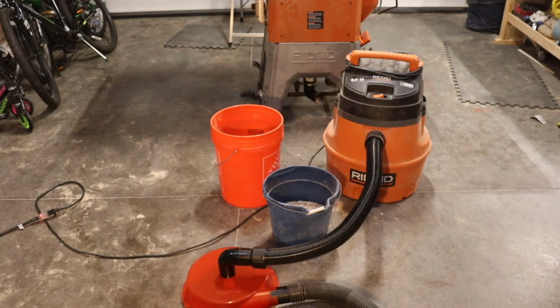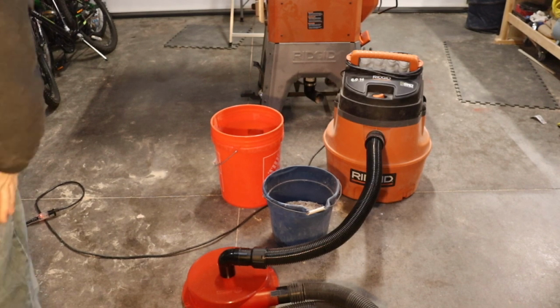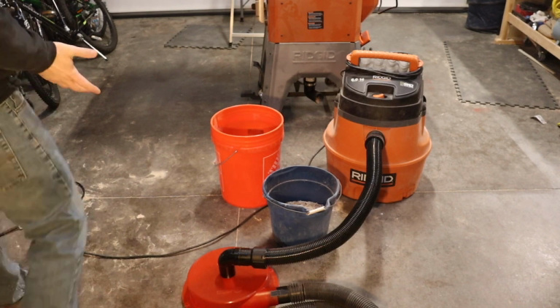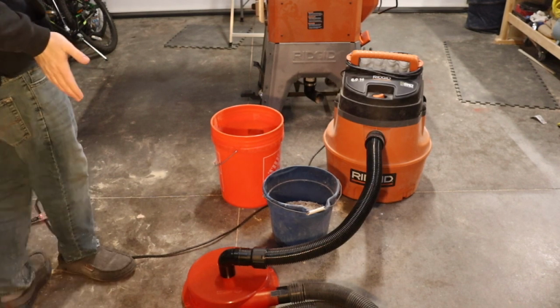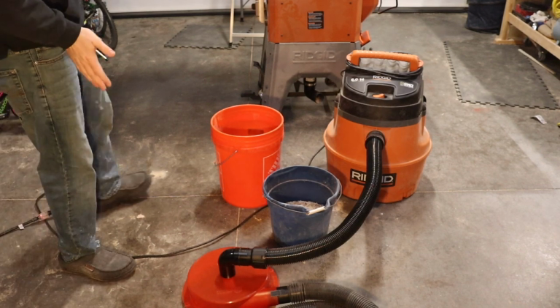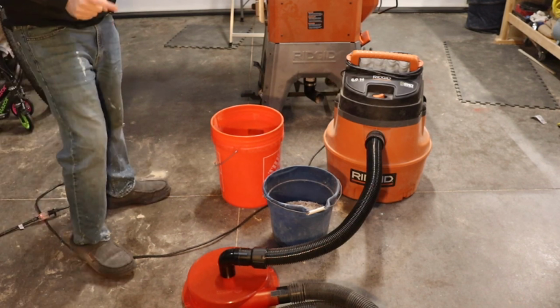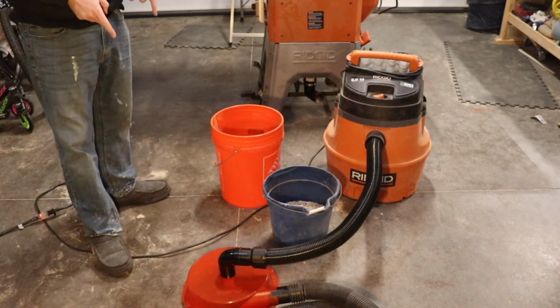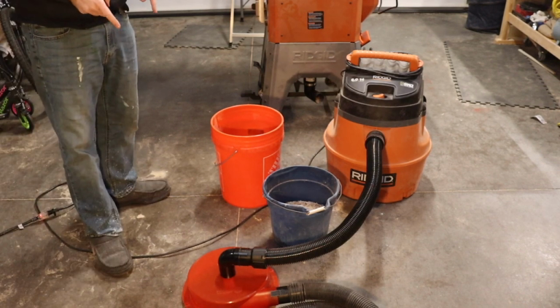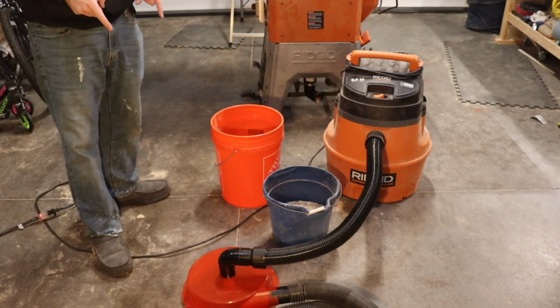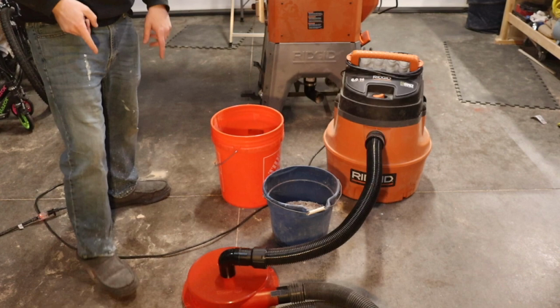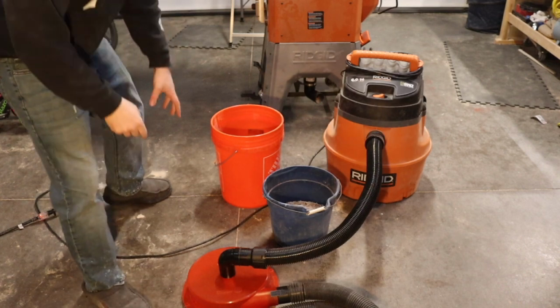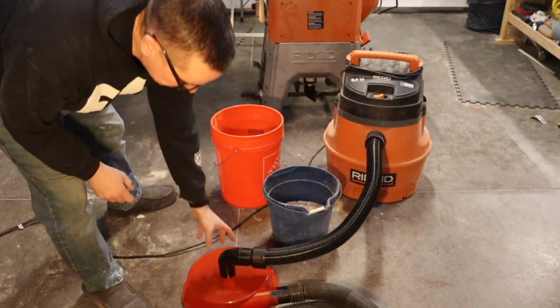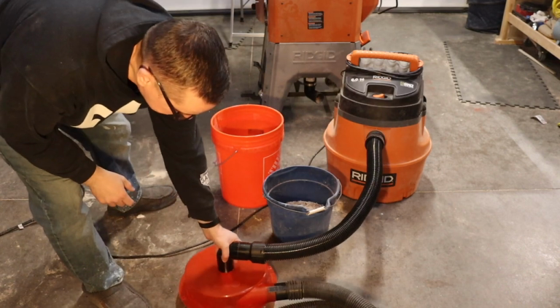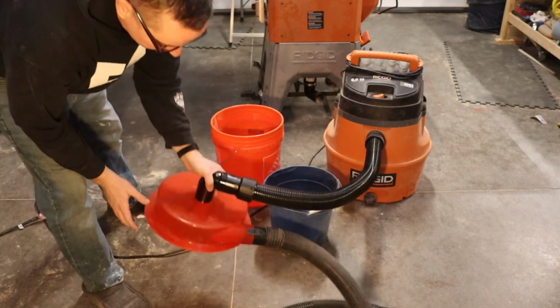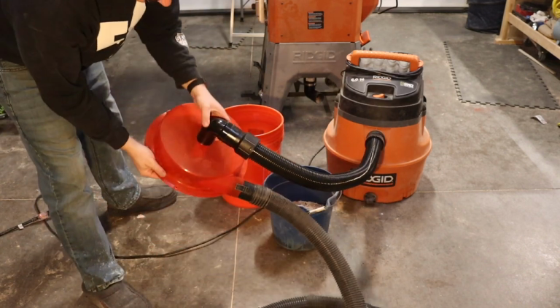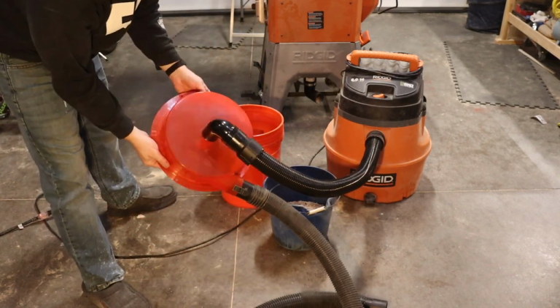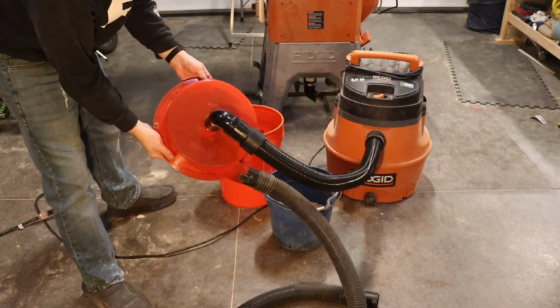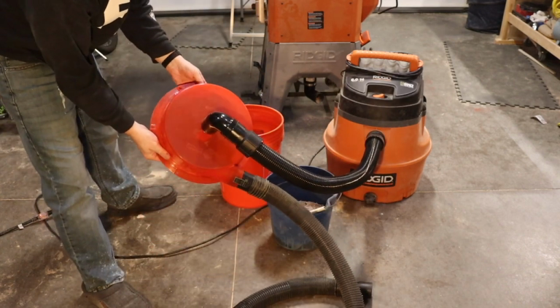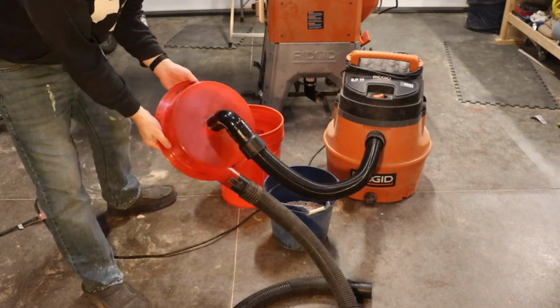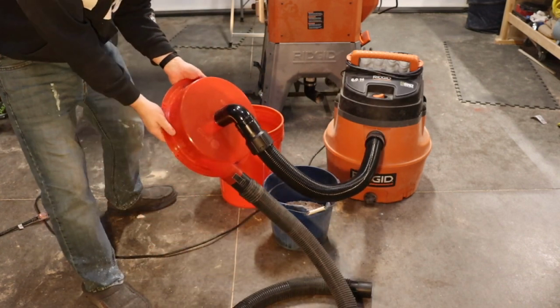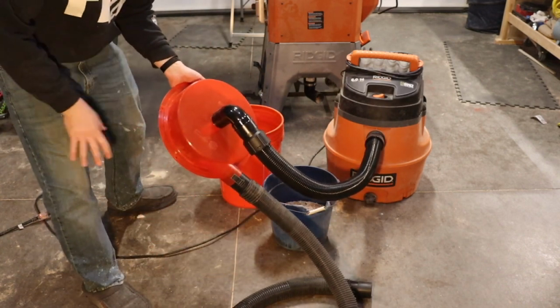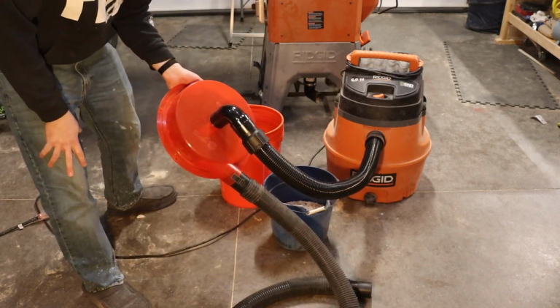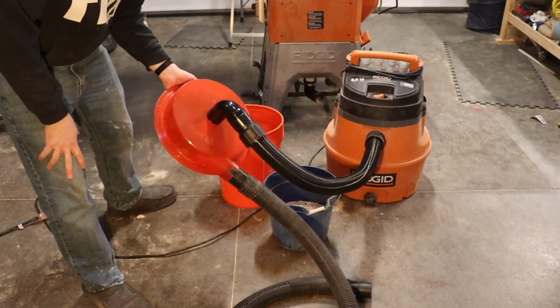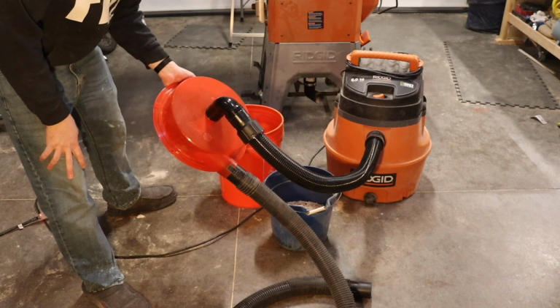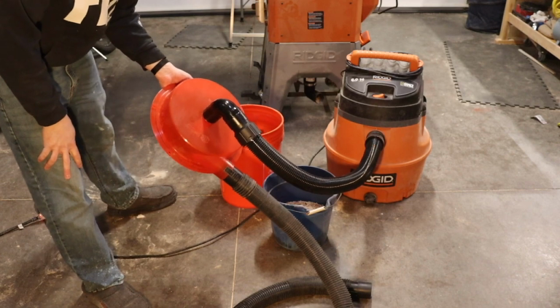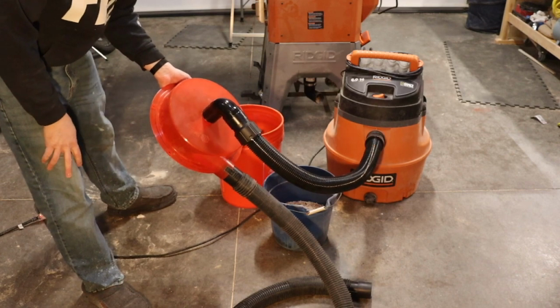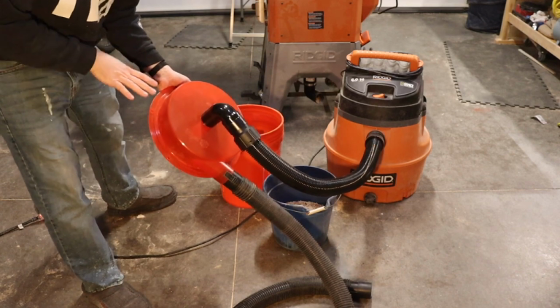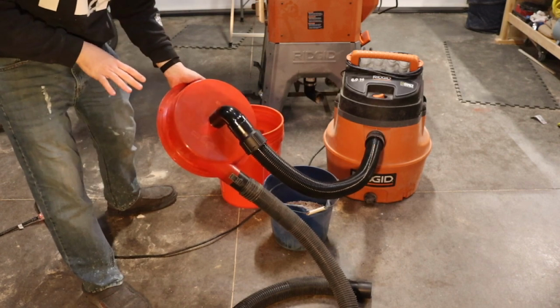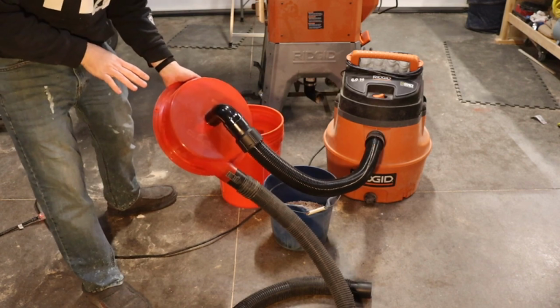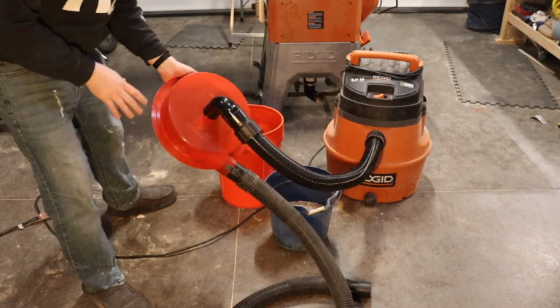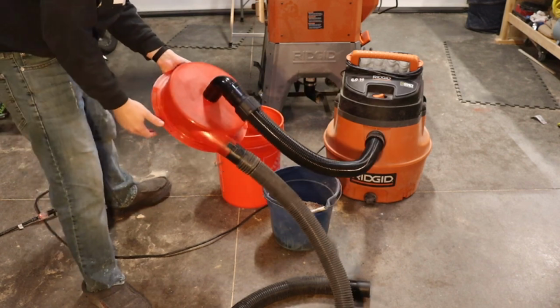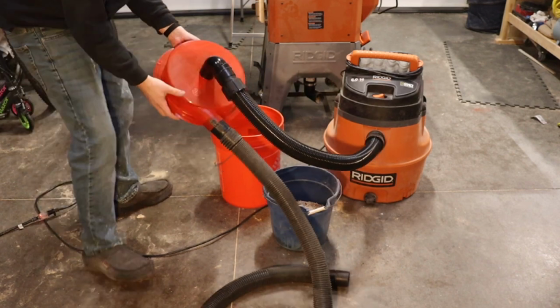This is my opinion about this Del Mar dust separator. I was going to get the Home Depot version, the dust topper, but this was about ten dollars cheaper, so I opted for this.